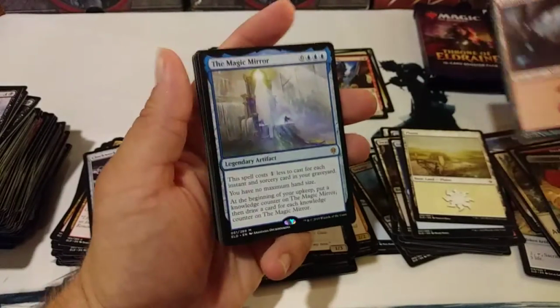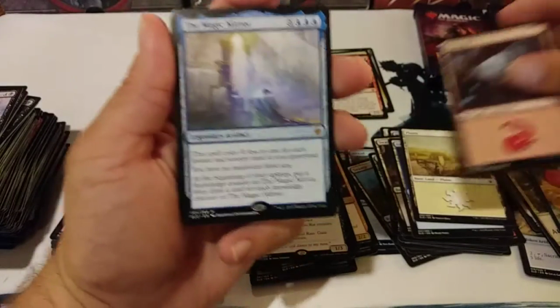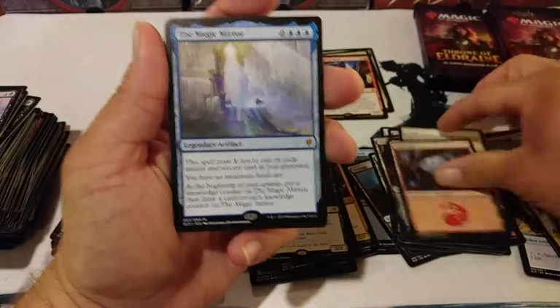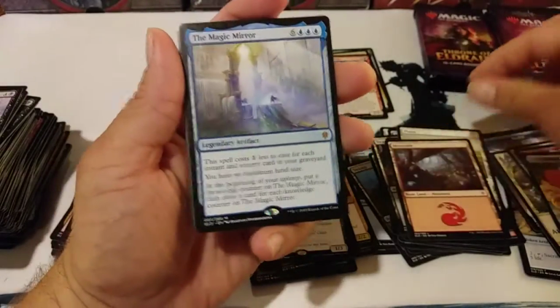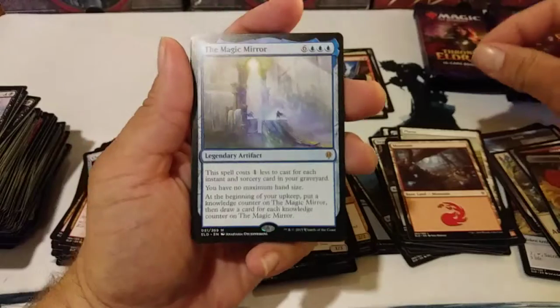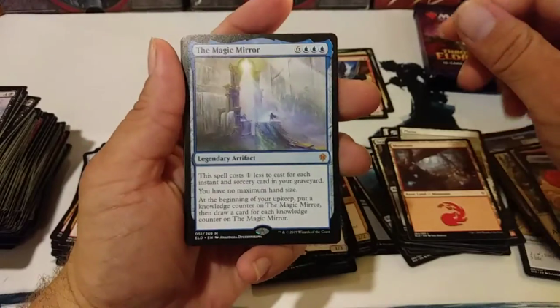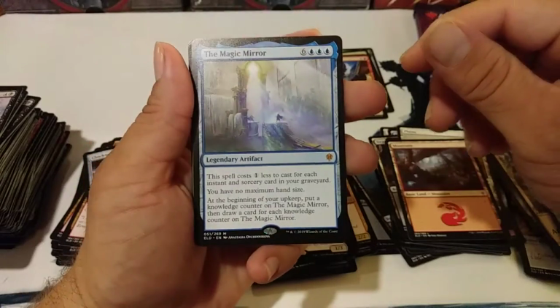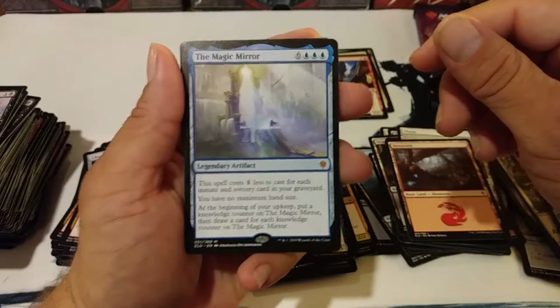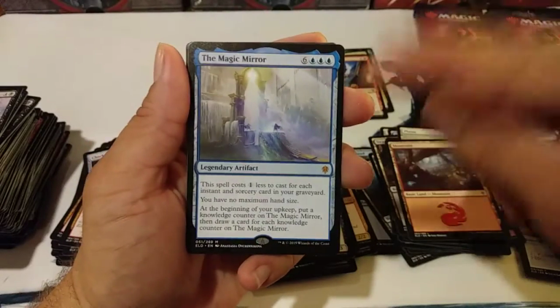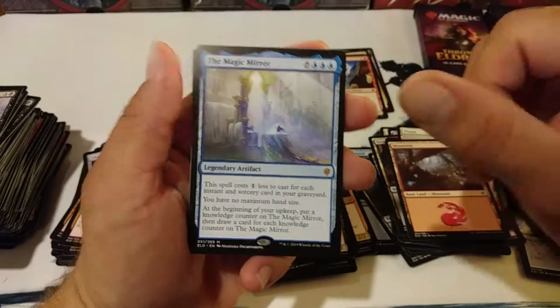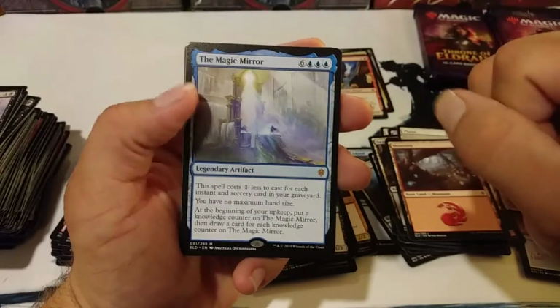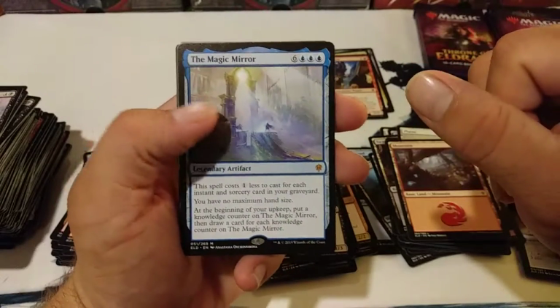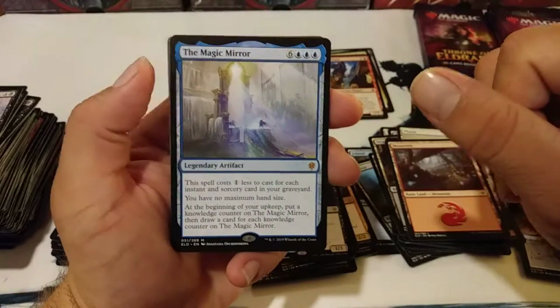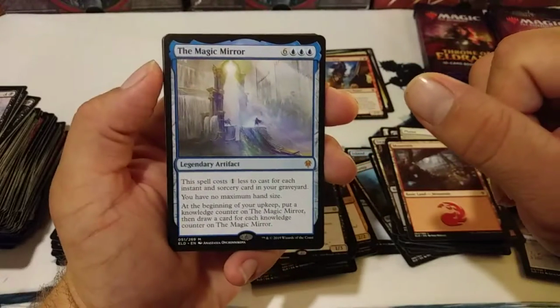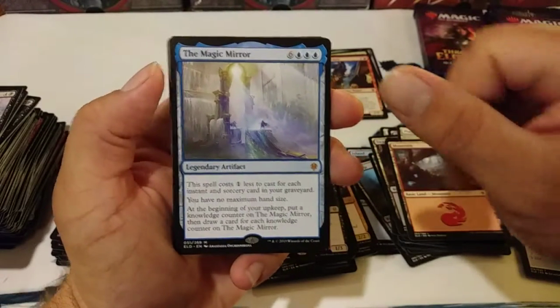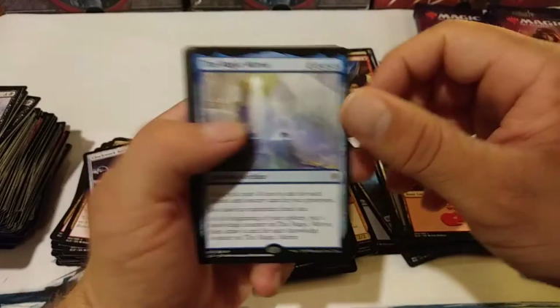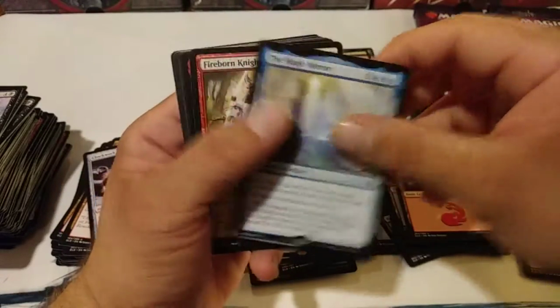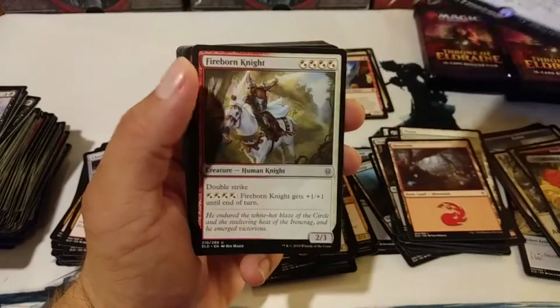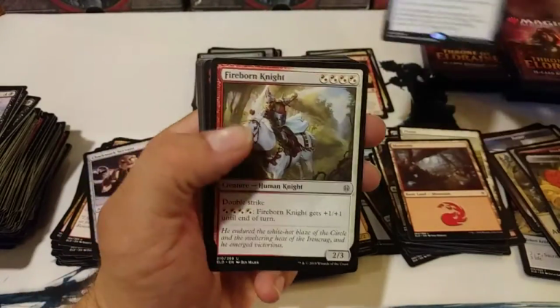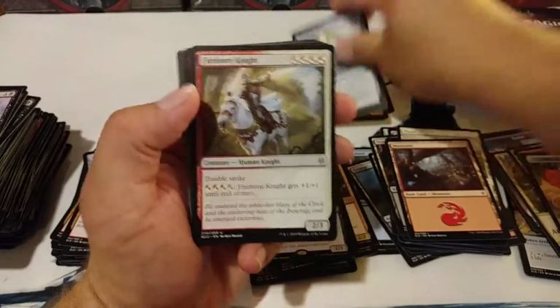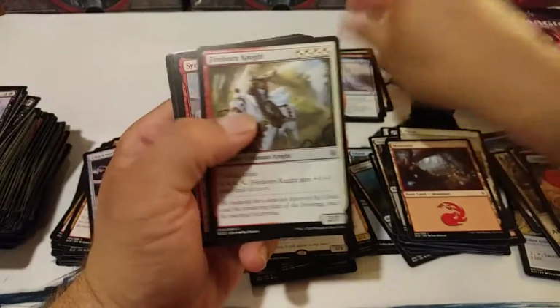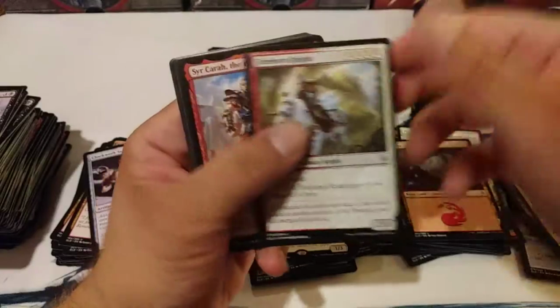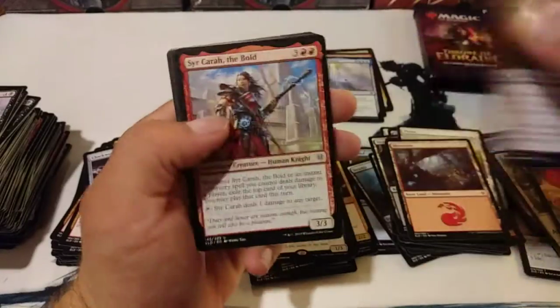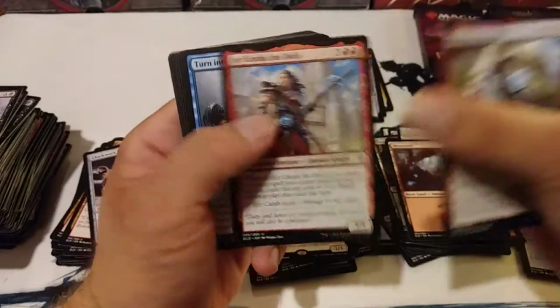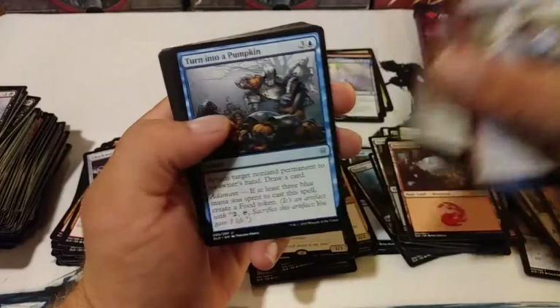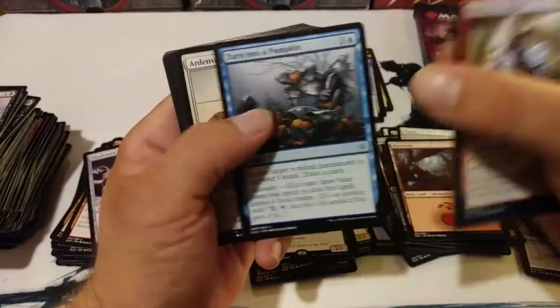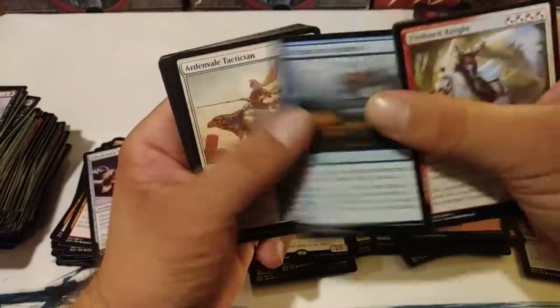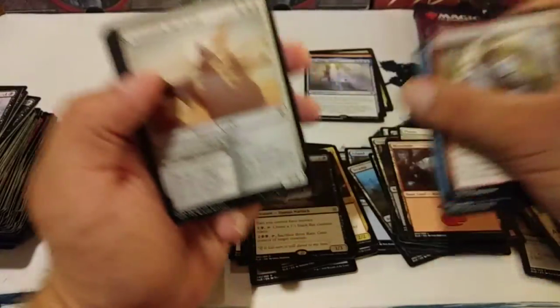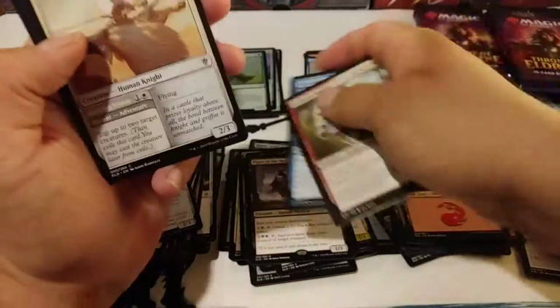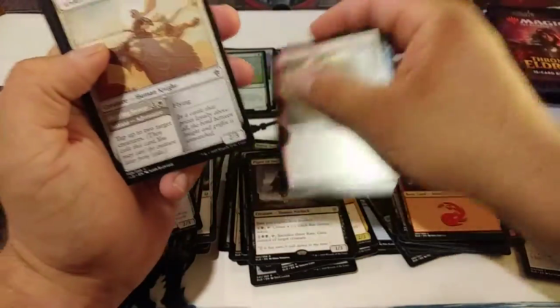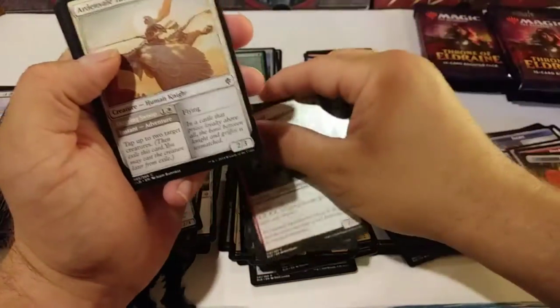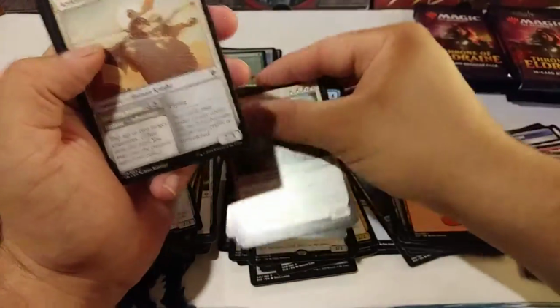The Magic Mirror — another mythic. This one's cool. I do like this one. Not so good in Sealed — I didn't hear any good things about it in Sealed, that's for sure.